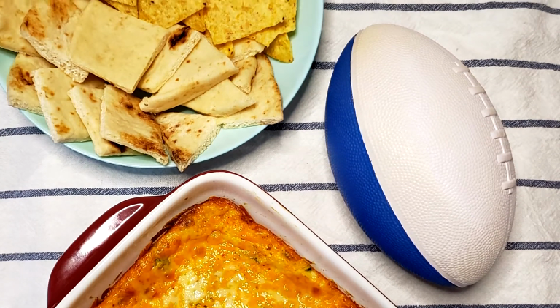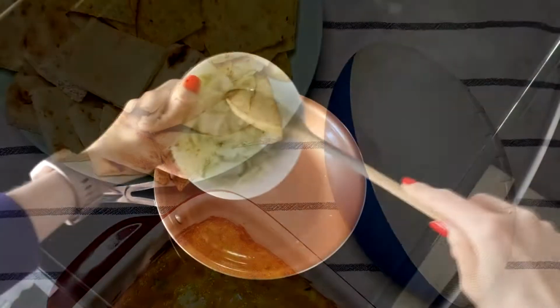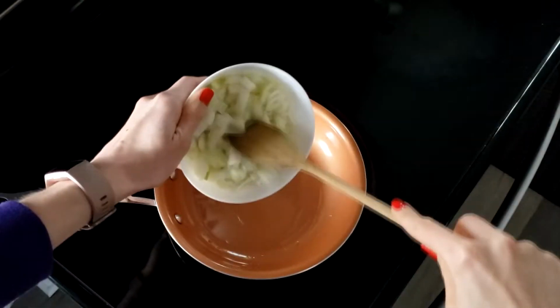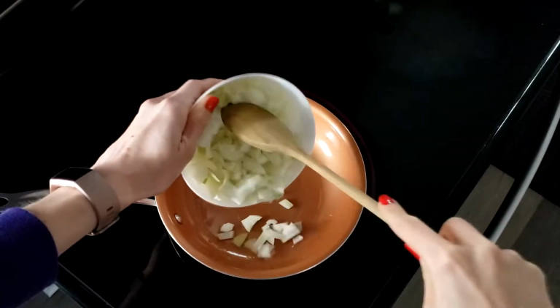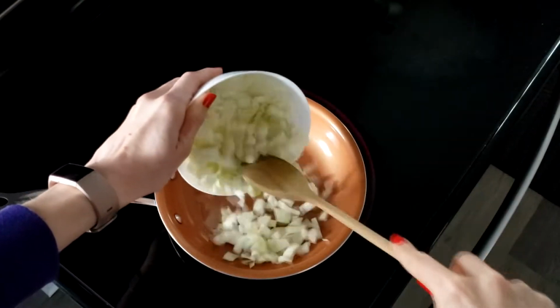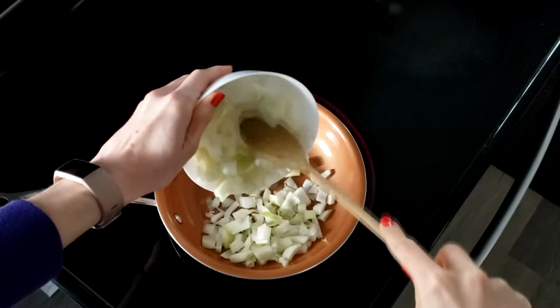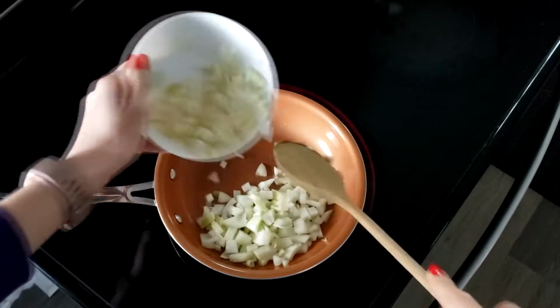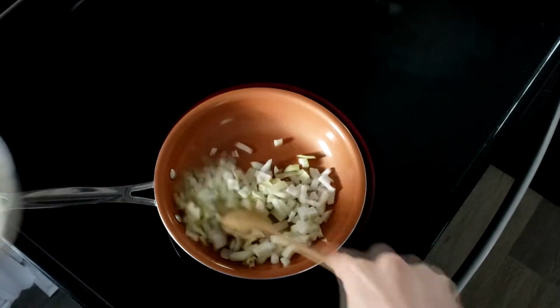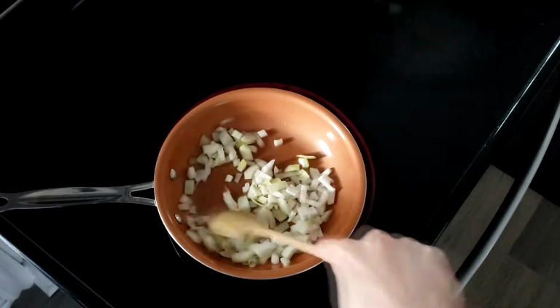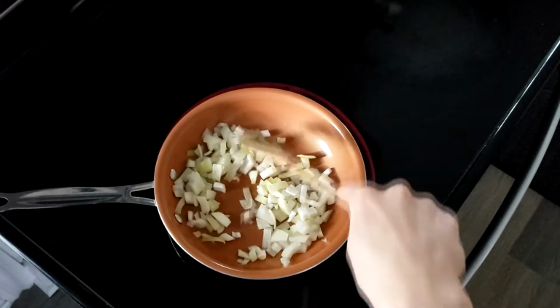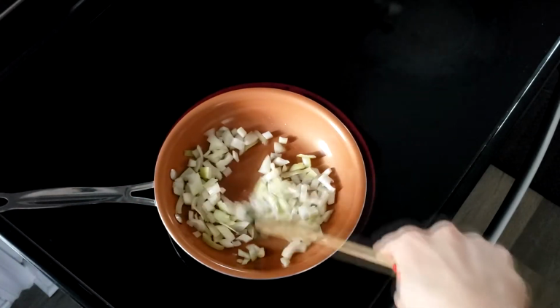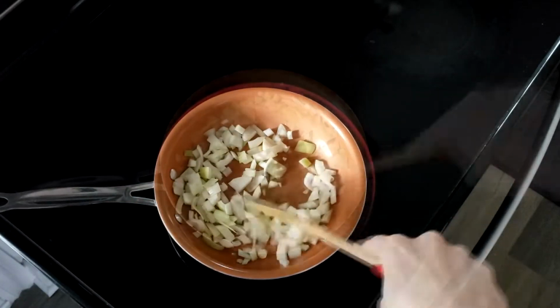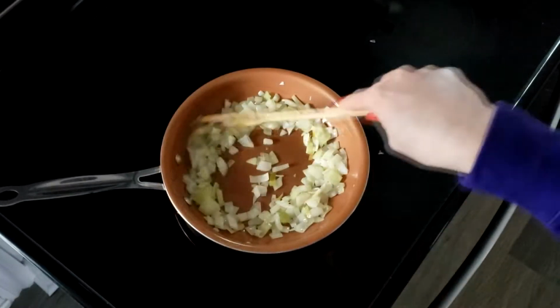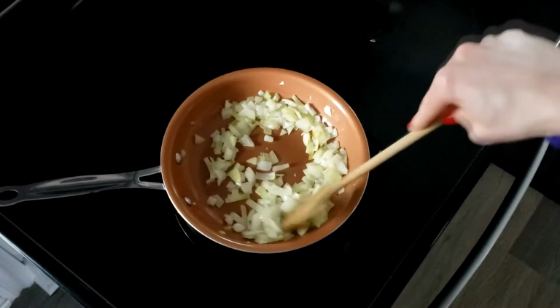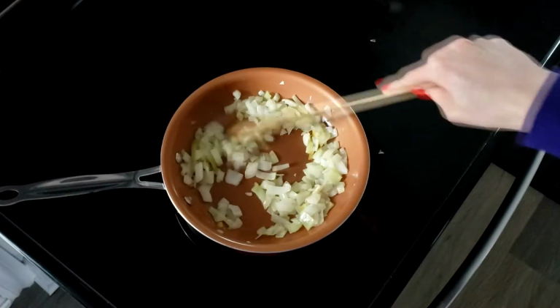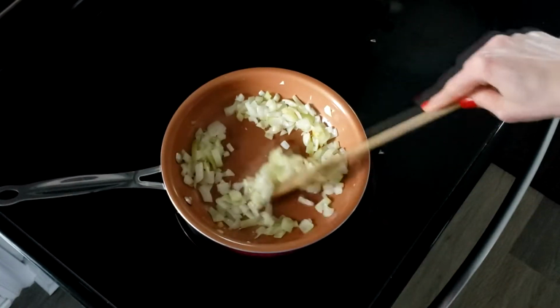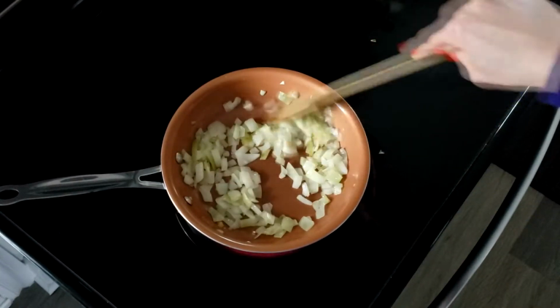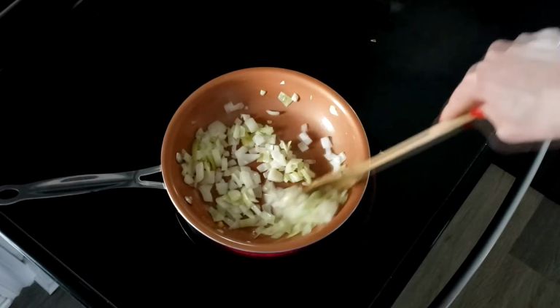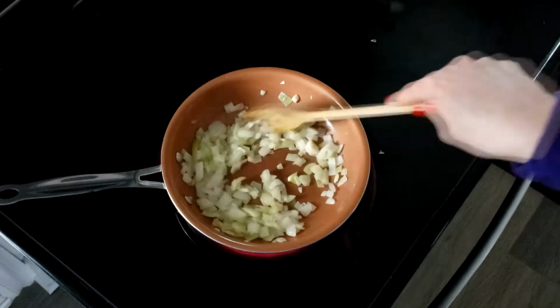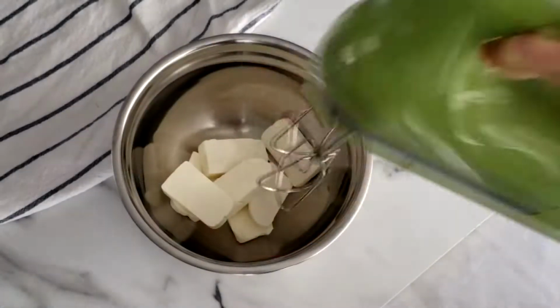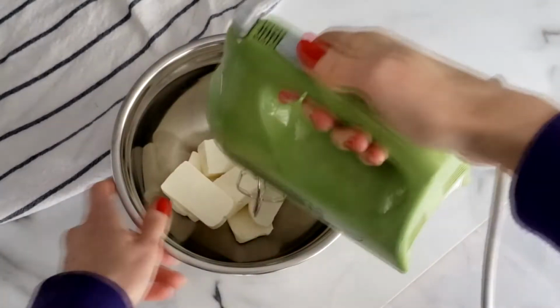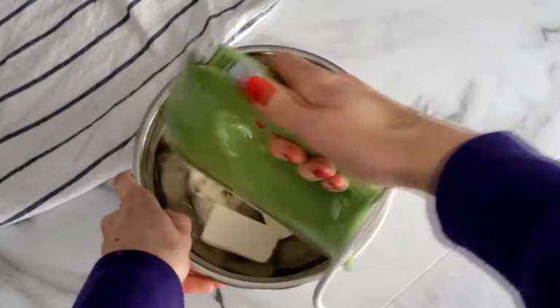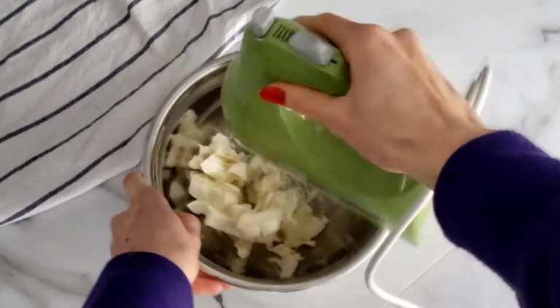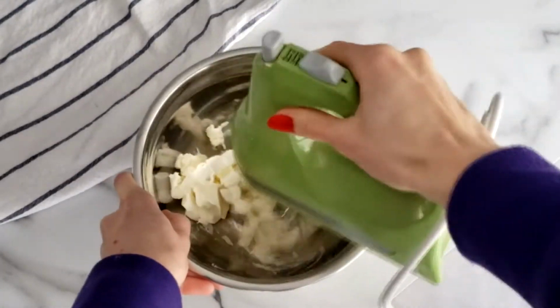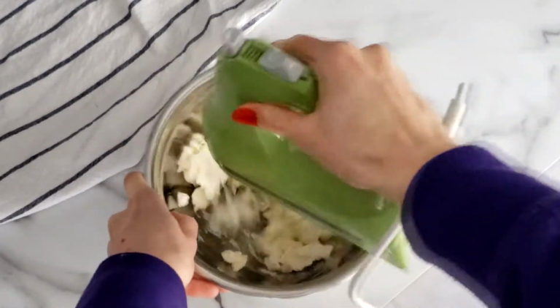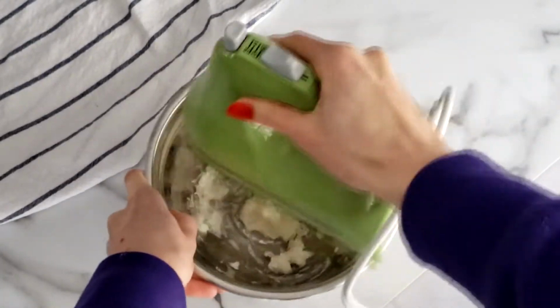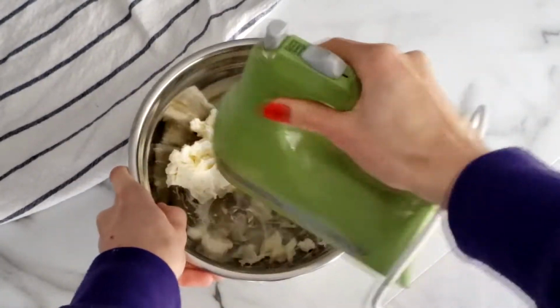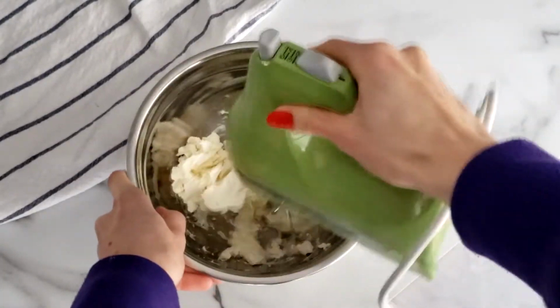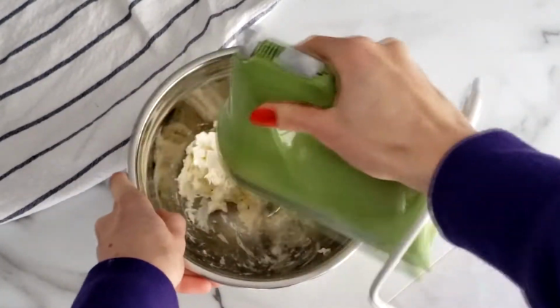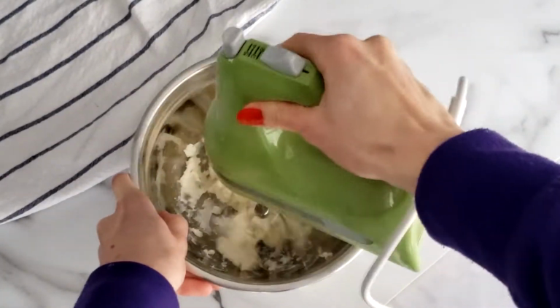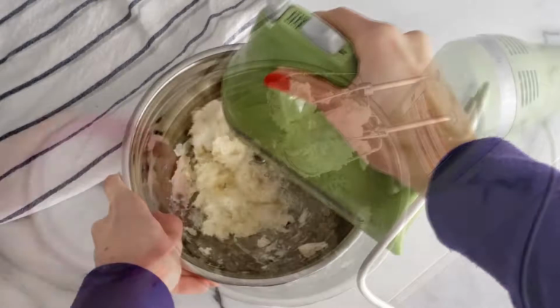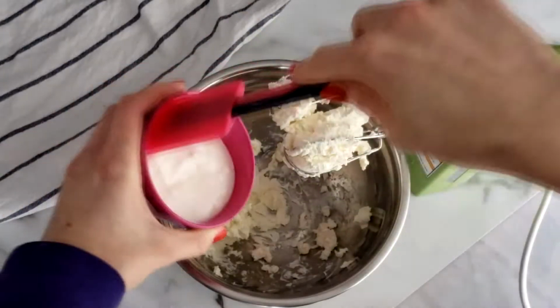Dice the onions, then sauté them for a few minutes over medium-high heat using the oil of your choice until they become translucent. While the onions cool, use a hand mixer or immersion blender to blend the cream cheese for about 30 seconds.